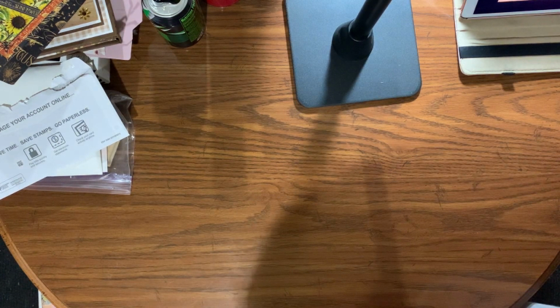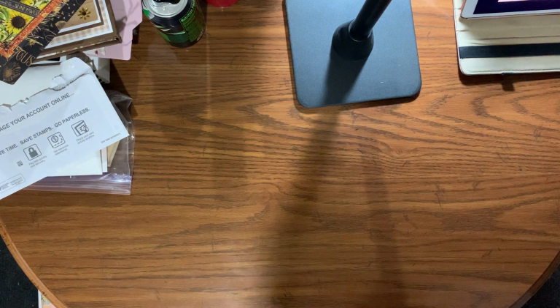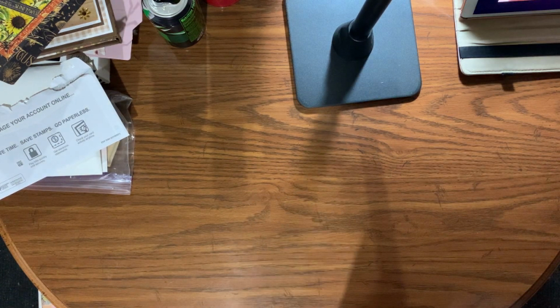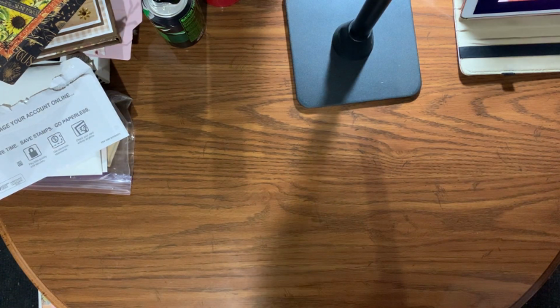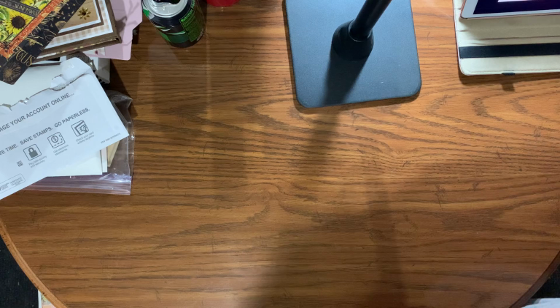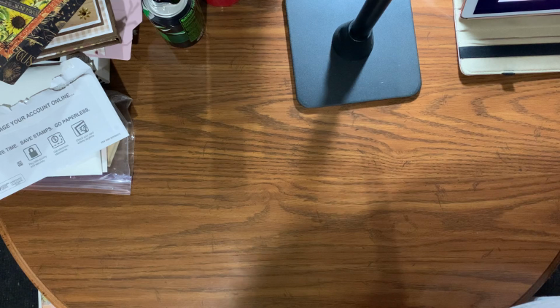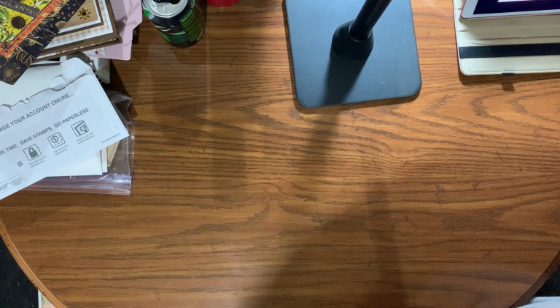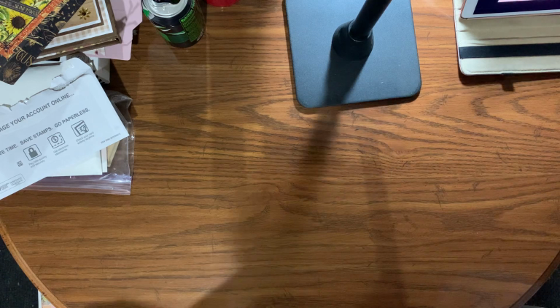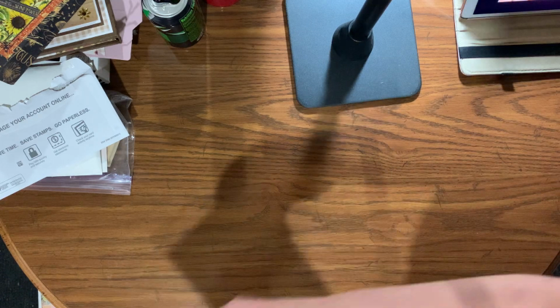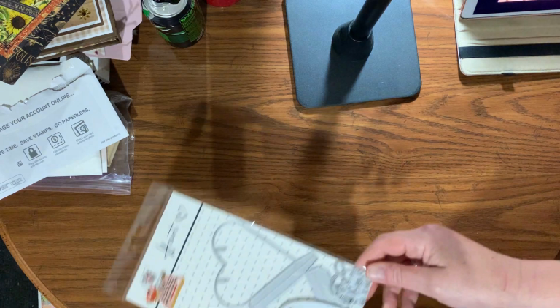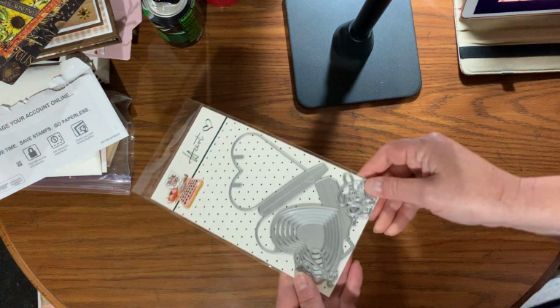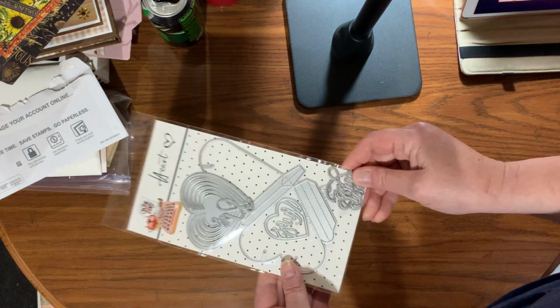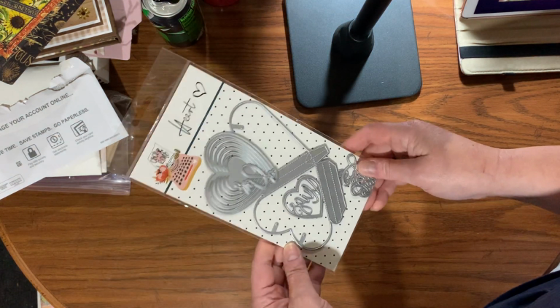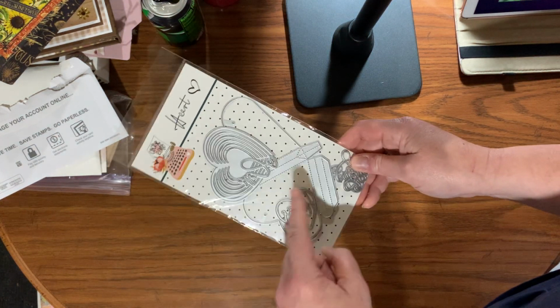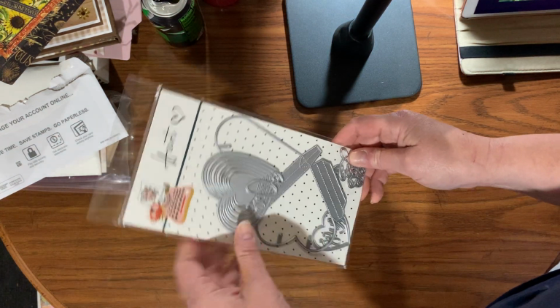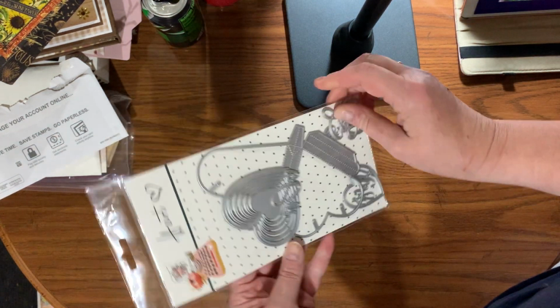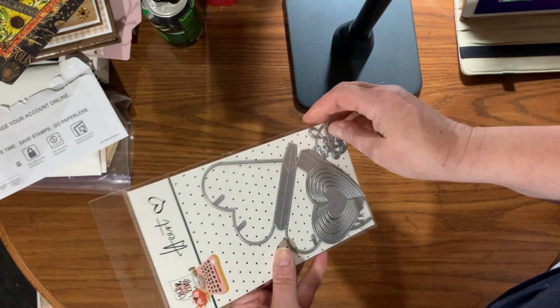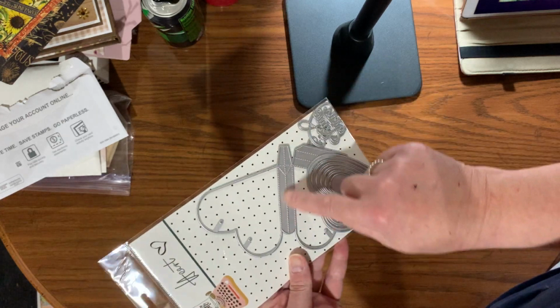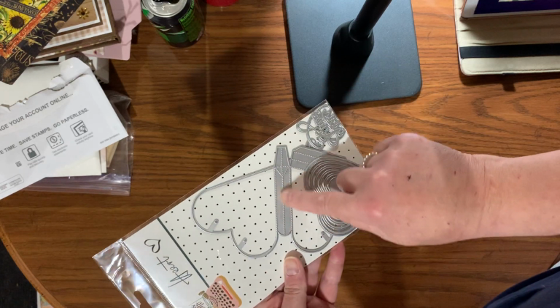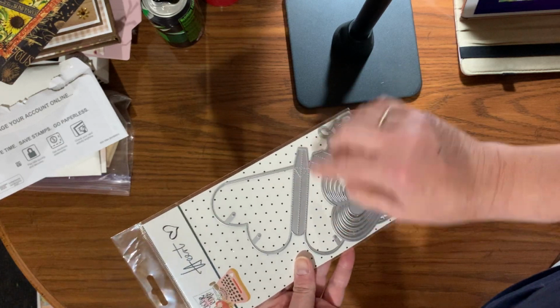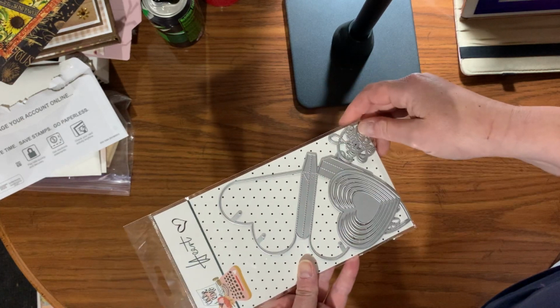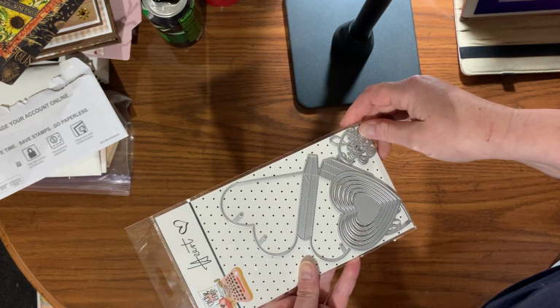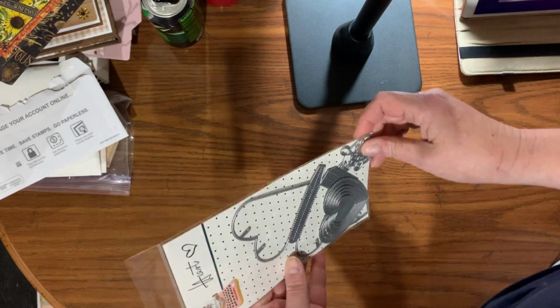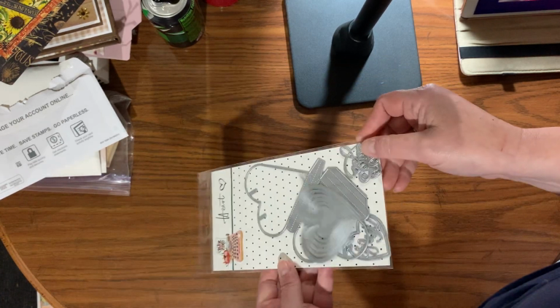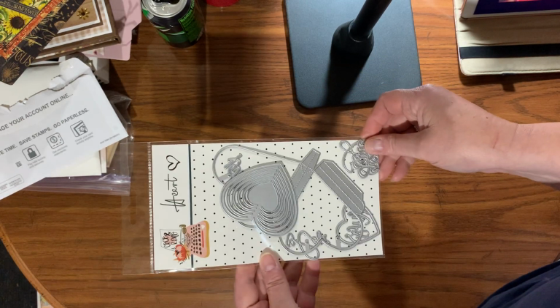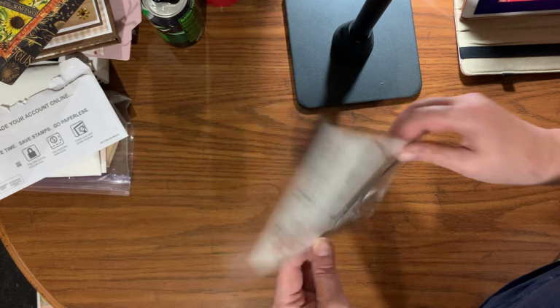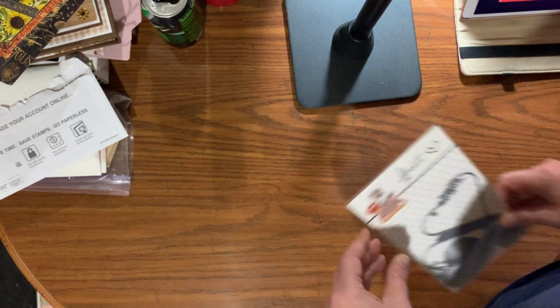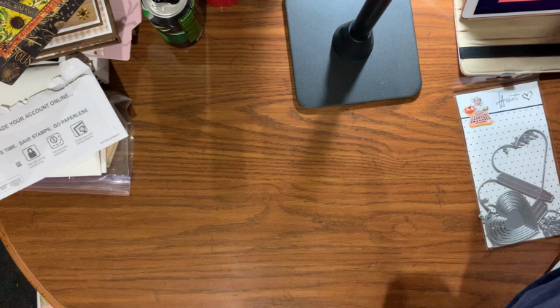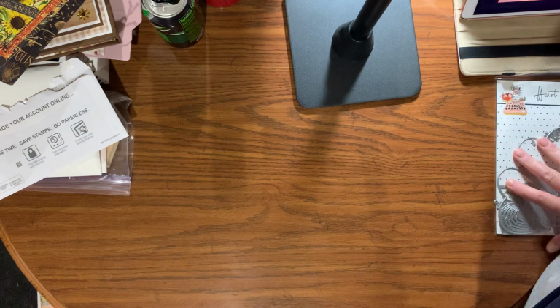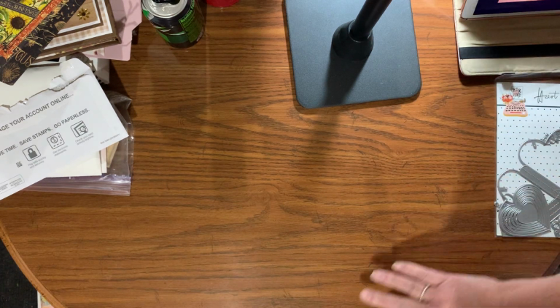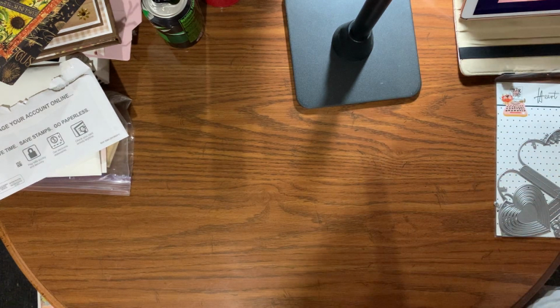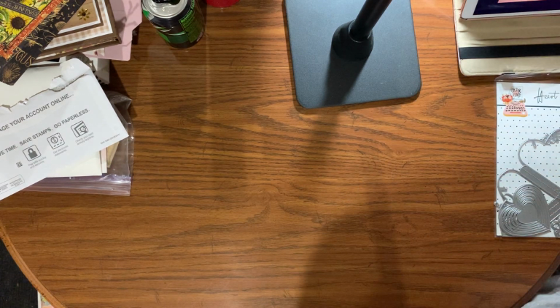First thing I got was from PT Chief and it was a set of dies from Coco and Reno. It's a bunch of hearts but I really wanted it for the little heart box it makes.